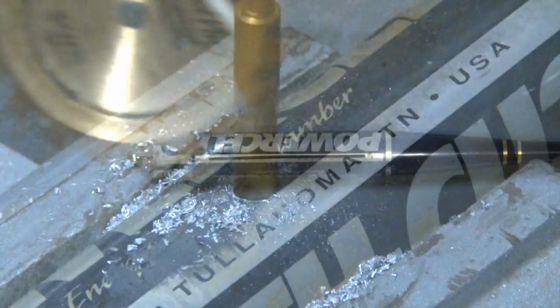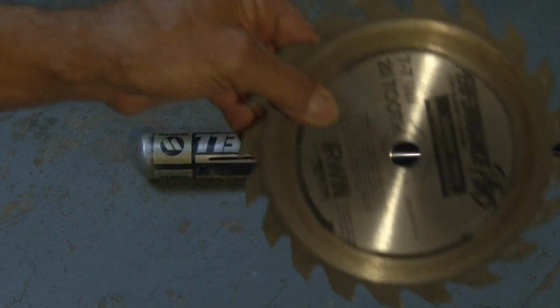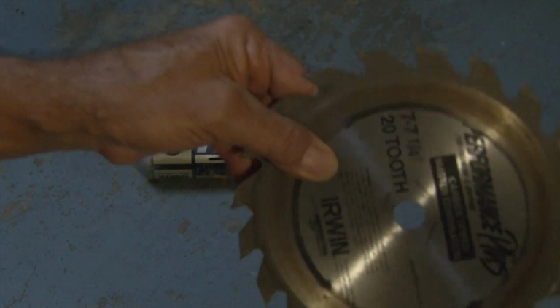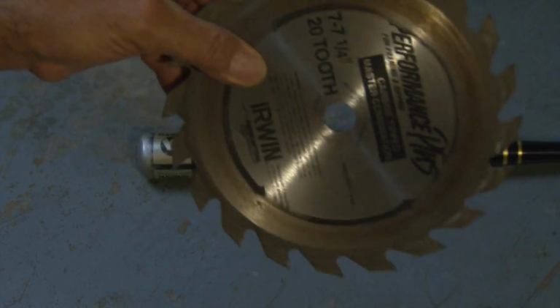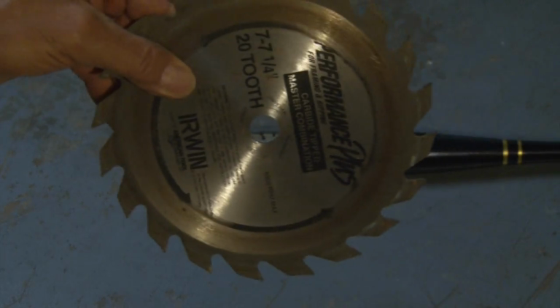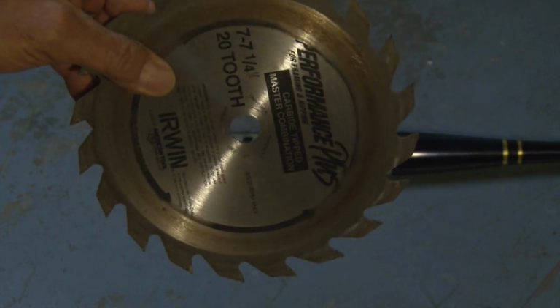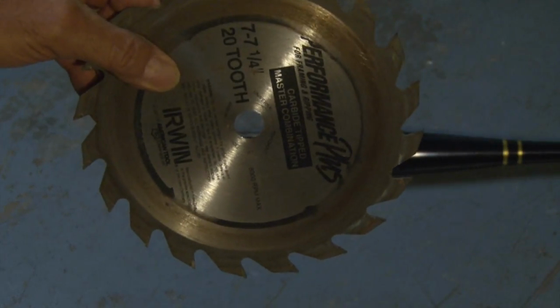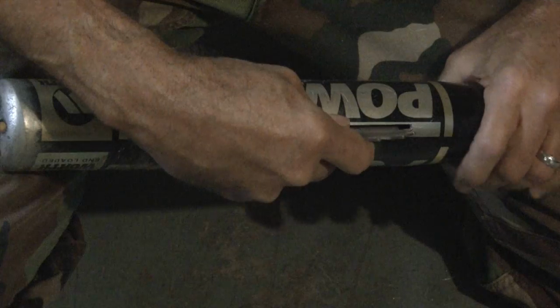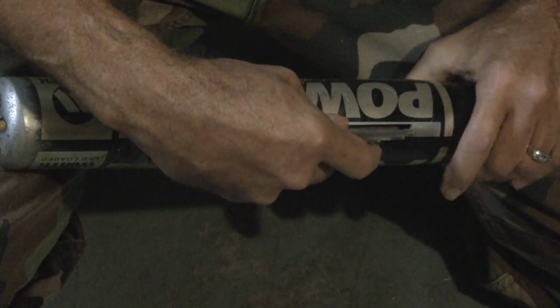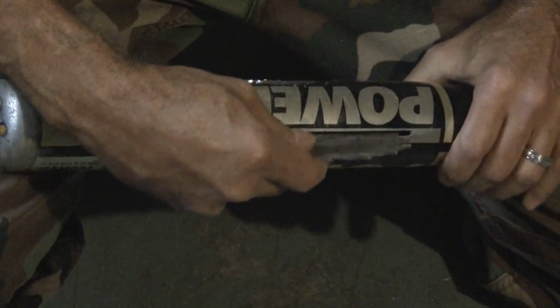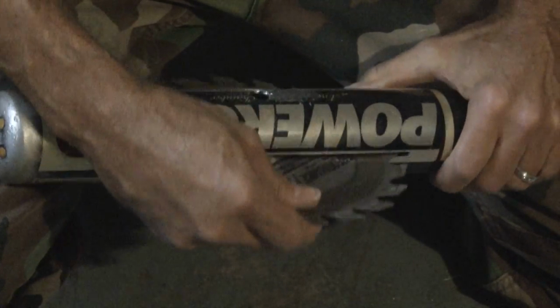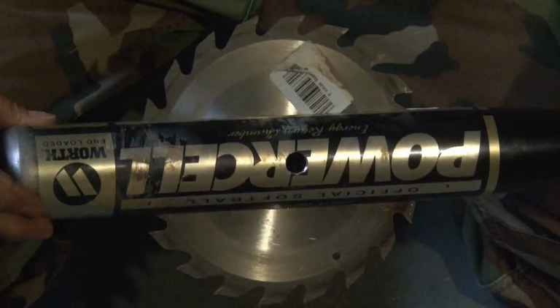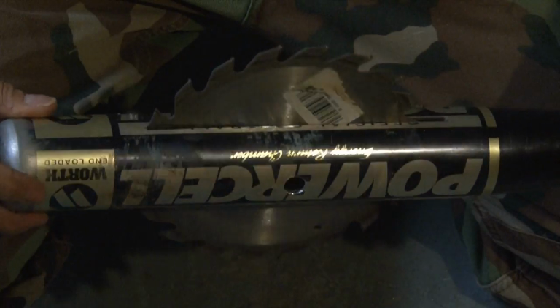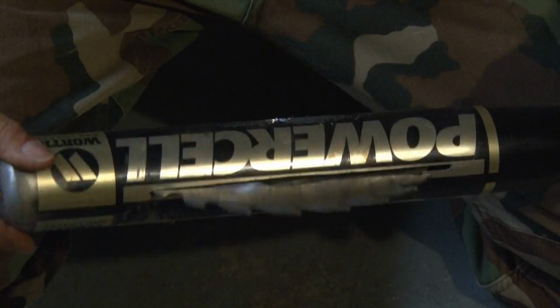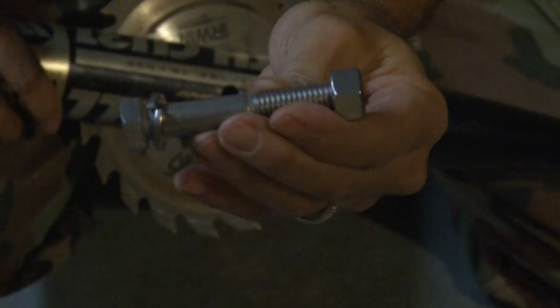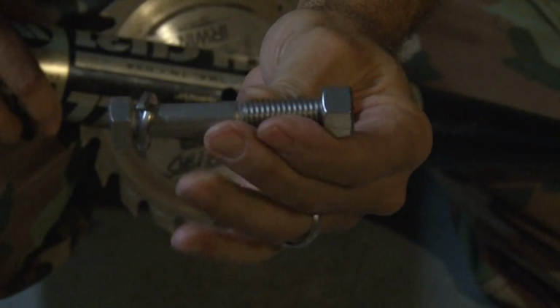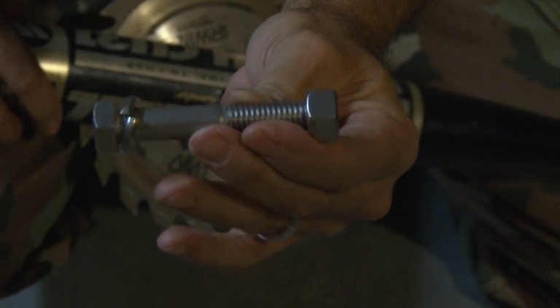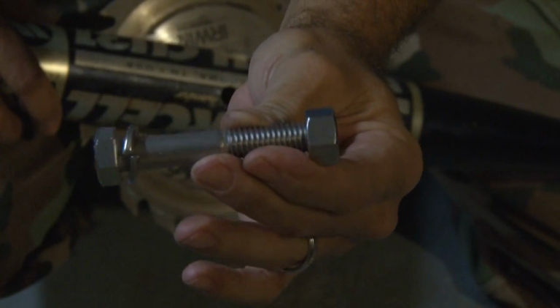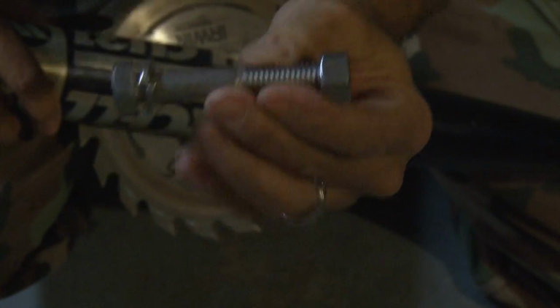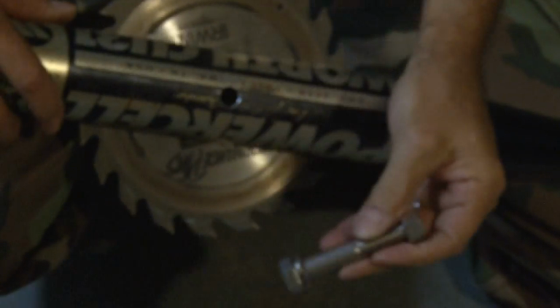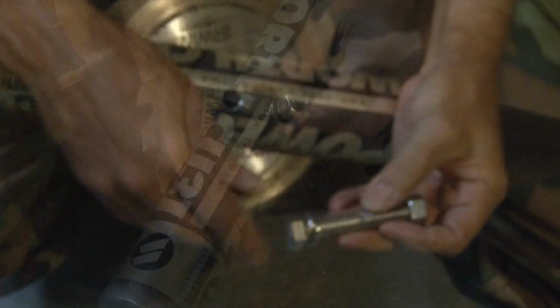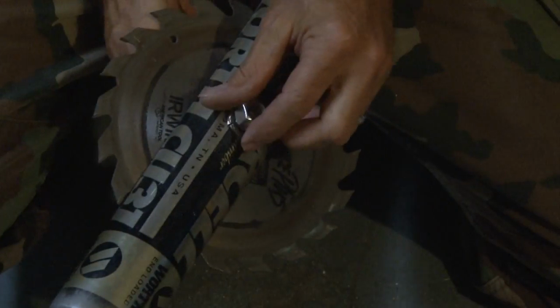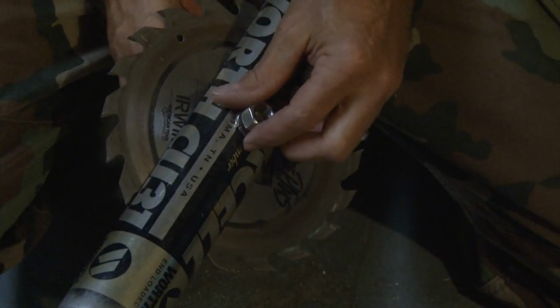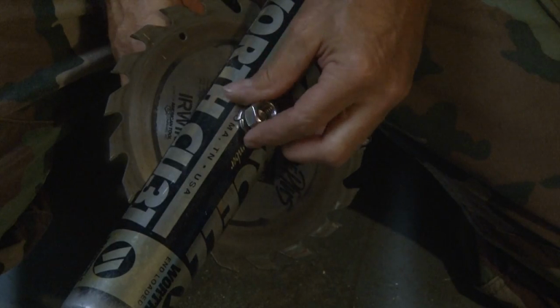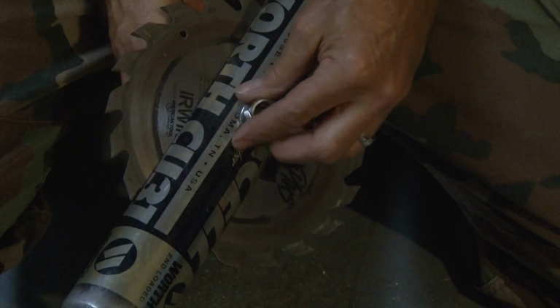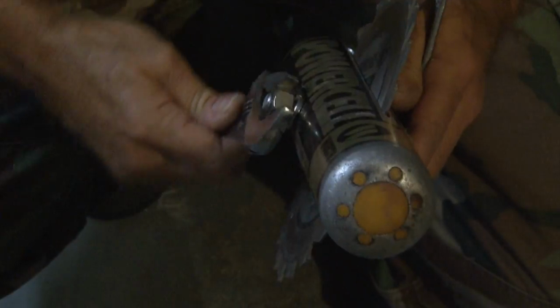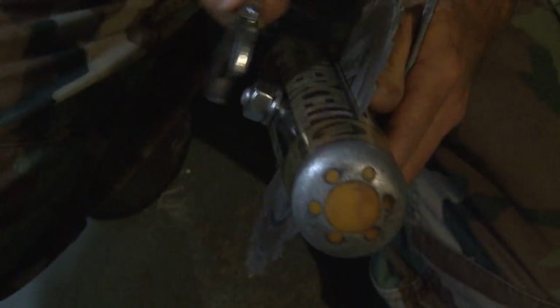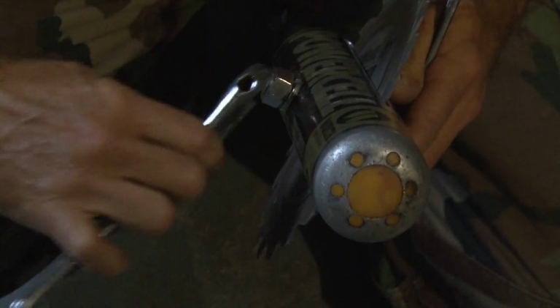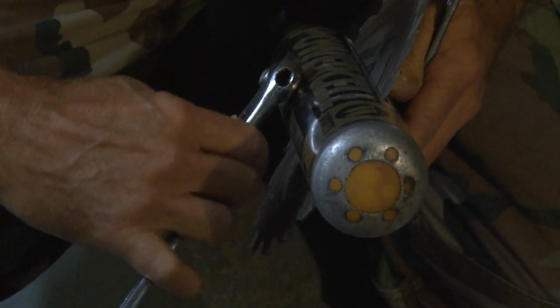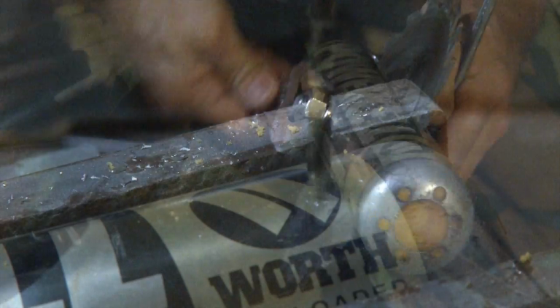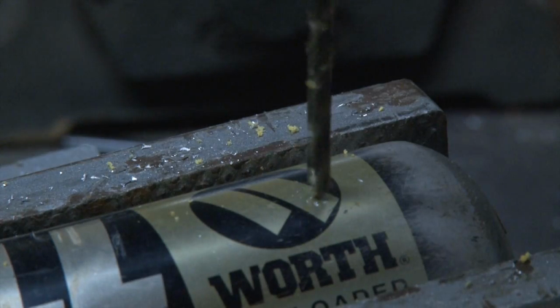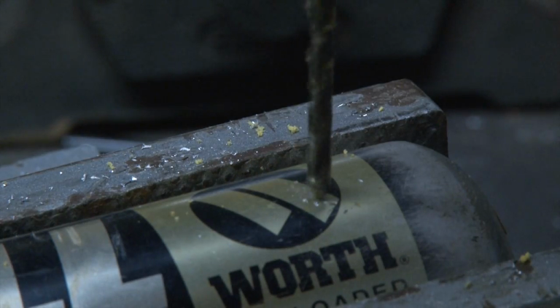A 20-tooth carbide blade will be the brain slasher. I inserted the blade through the bat and centered it up. Then using a large bolt, lock washer, and nut, I secured the blade and made it good and tight.